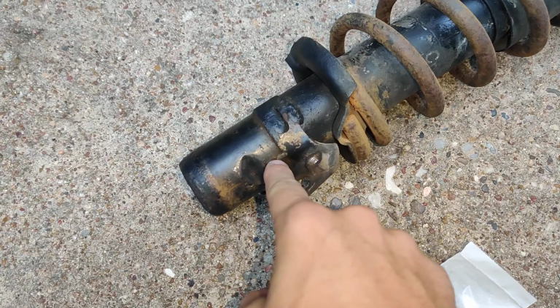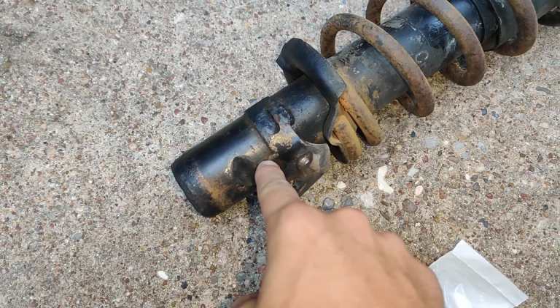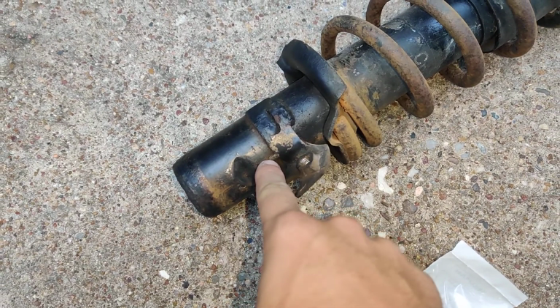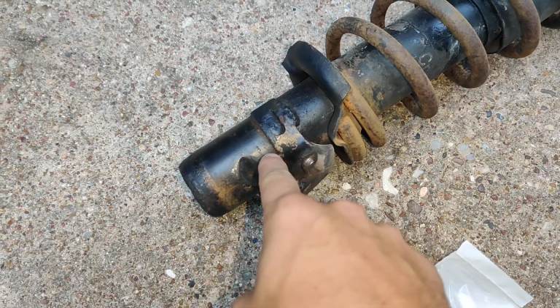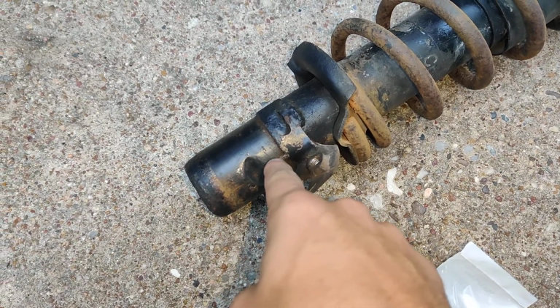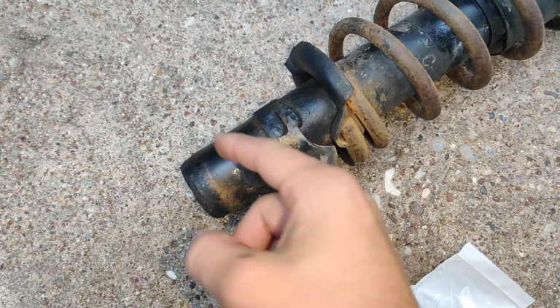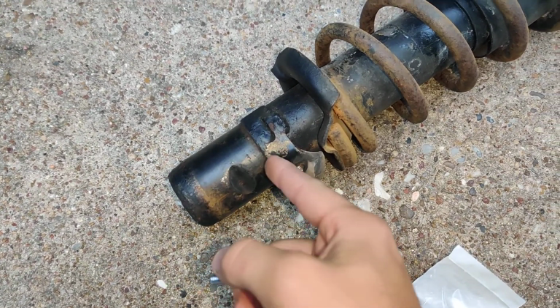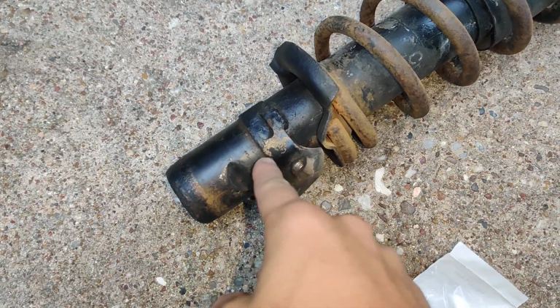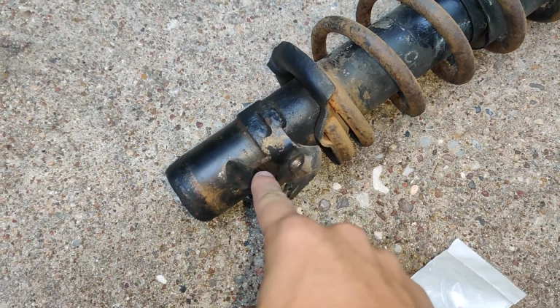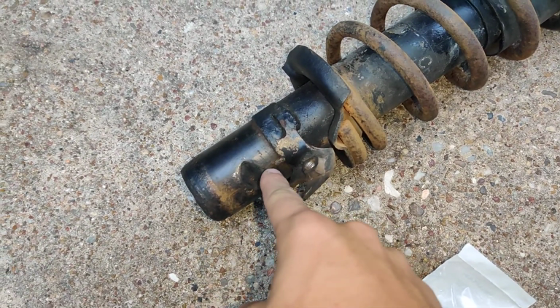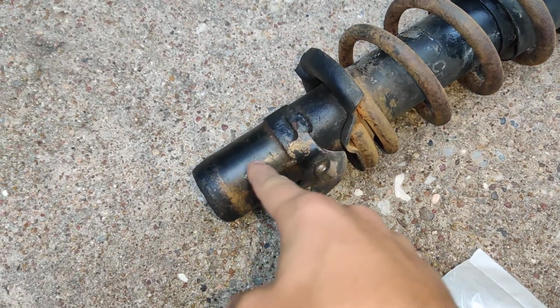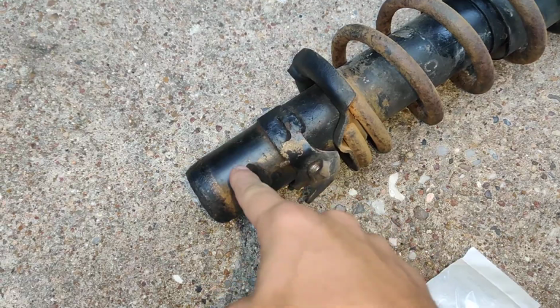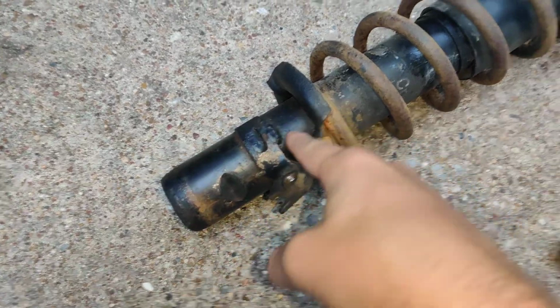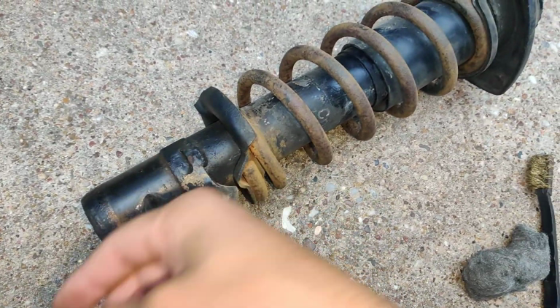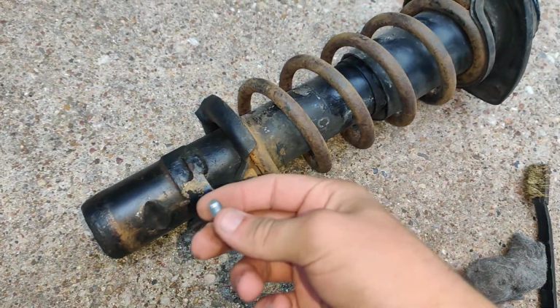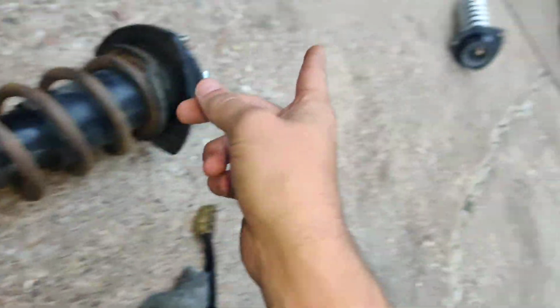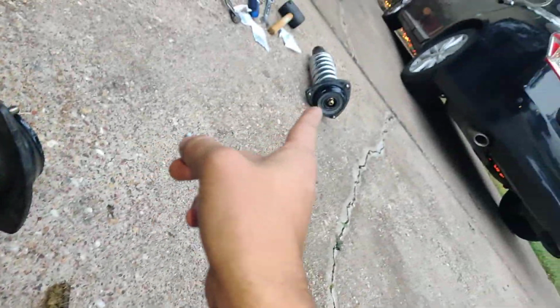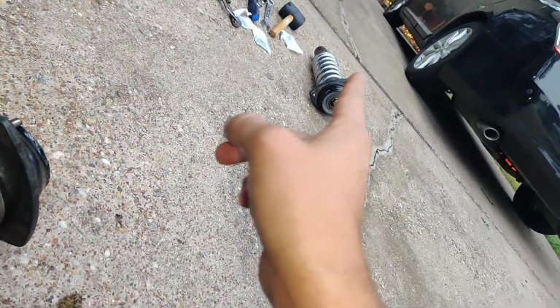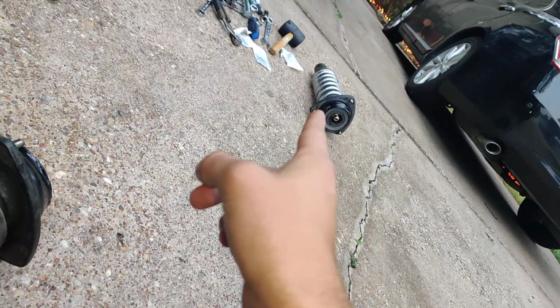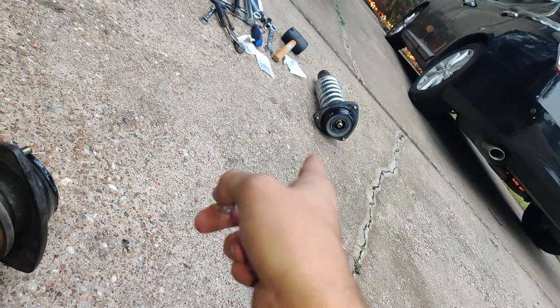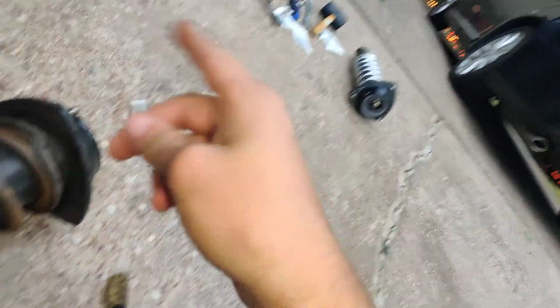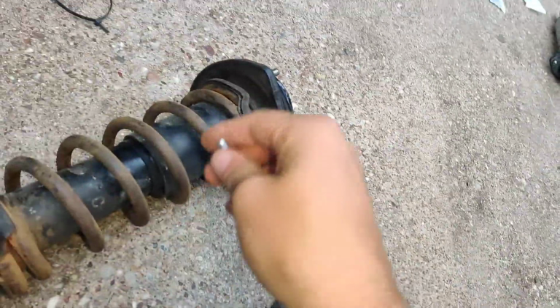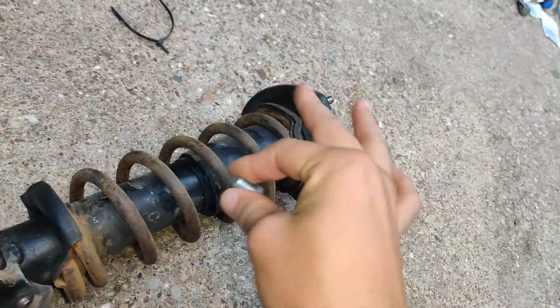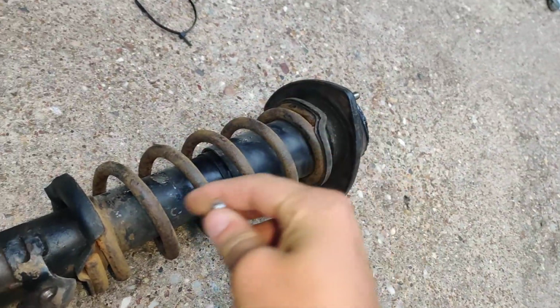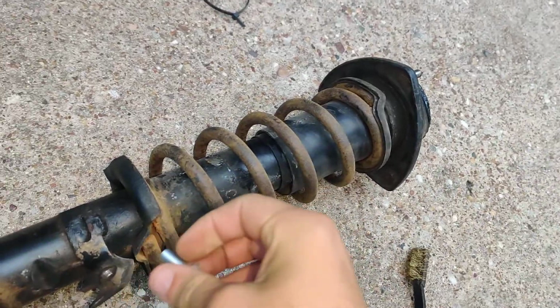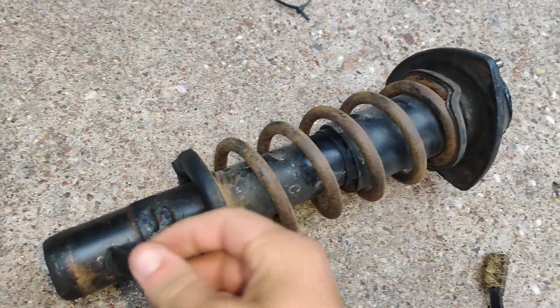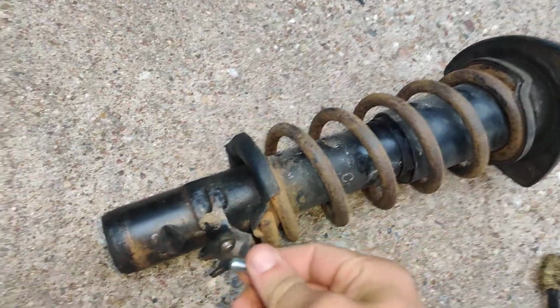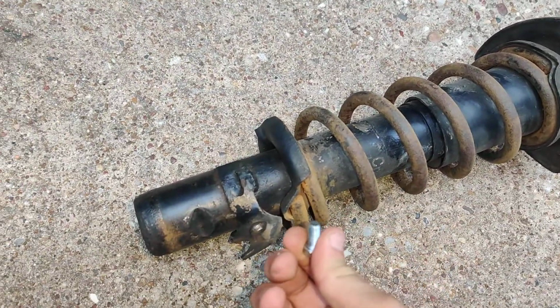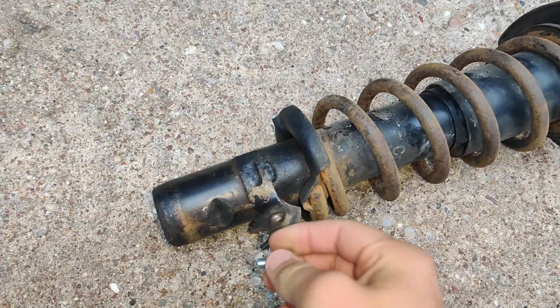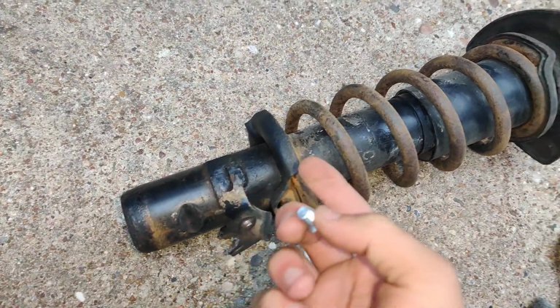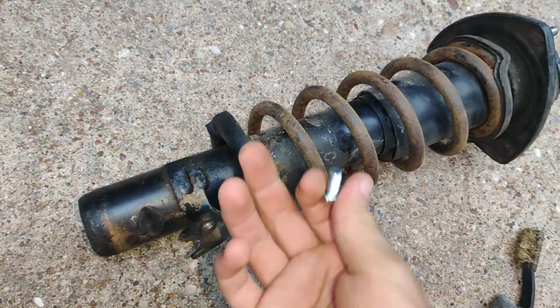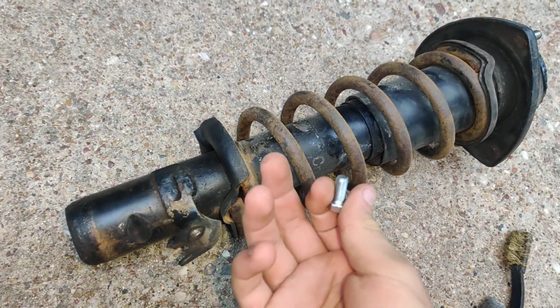Because what this chuck does — this little notch — it aligns the entire knuckle and strut together. By me using those old ones, it was kind of just eyeballing it, and it wasn't really working properly and wasn't aligned properly.